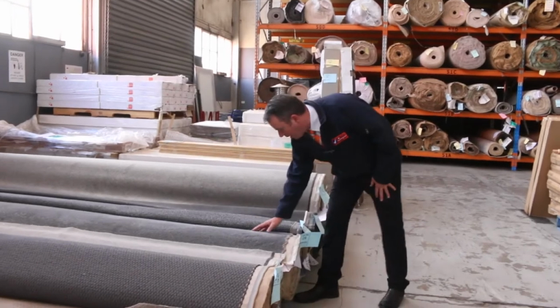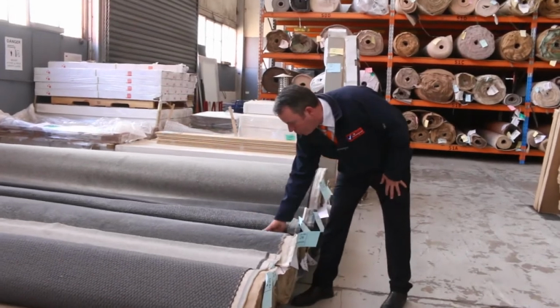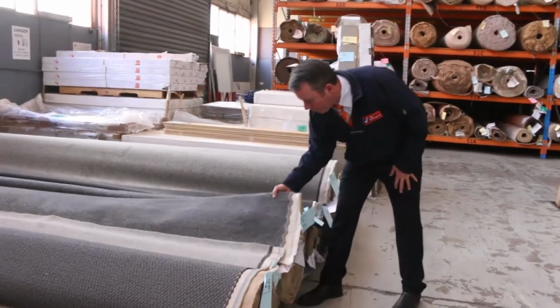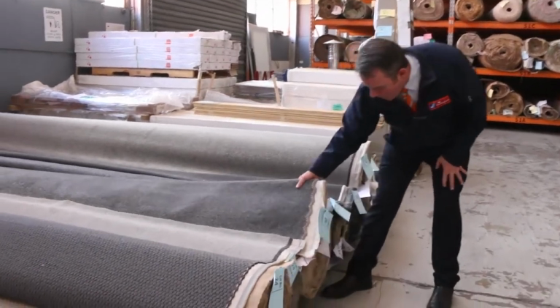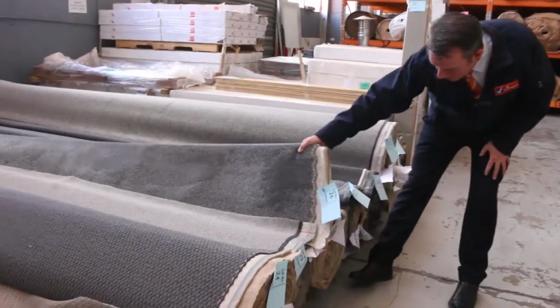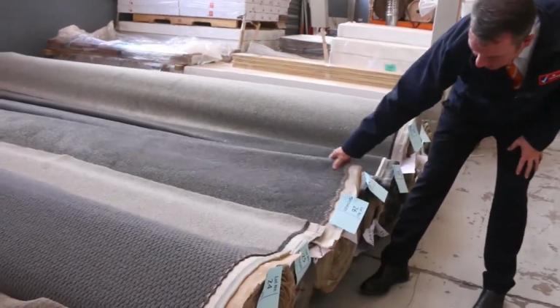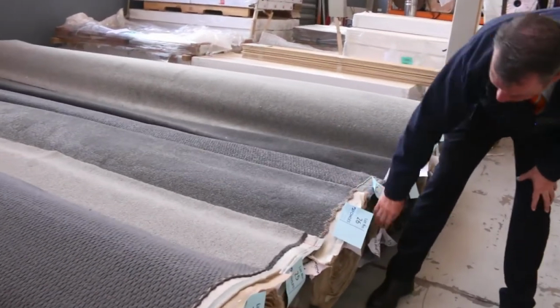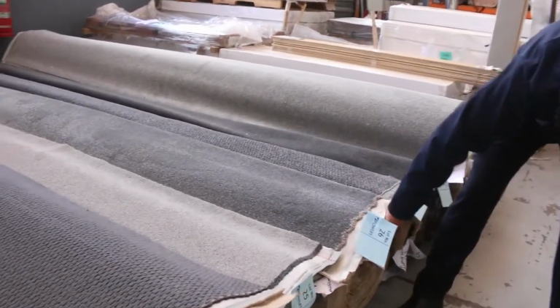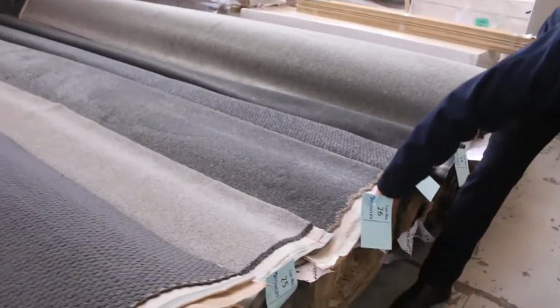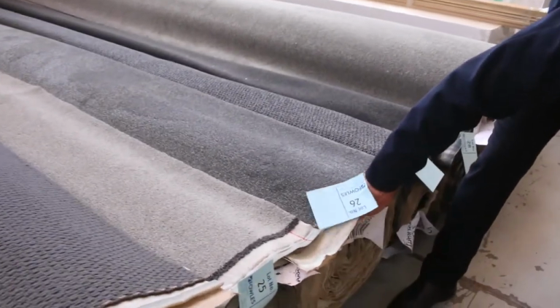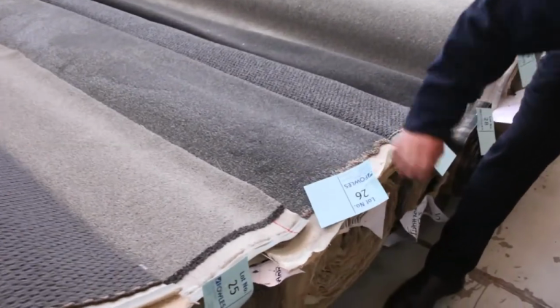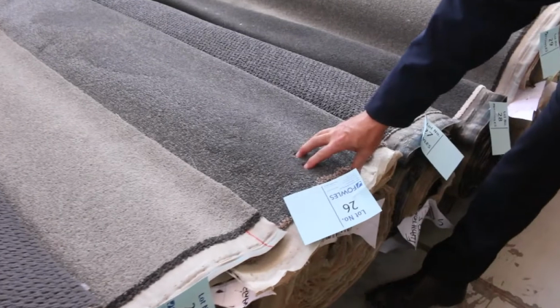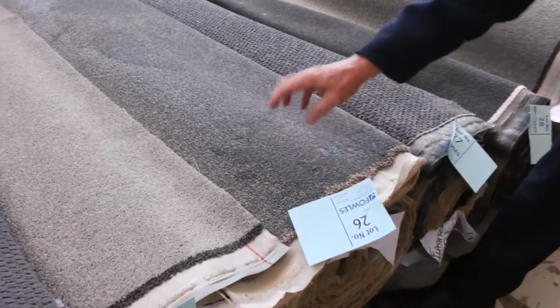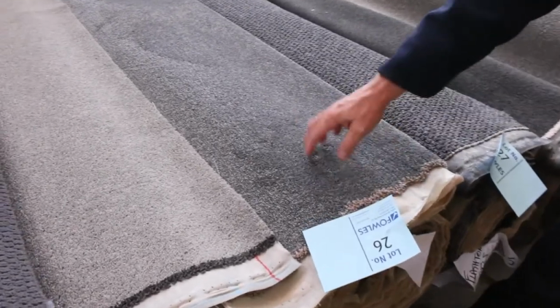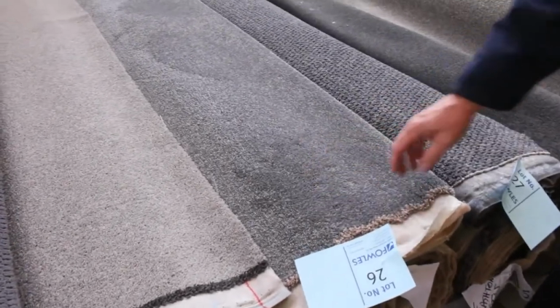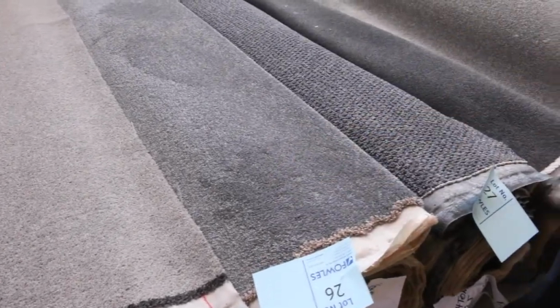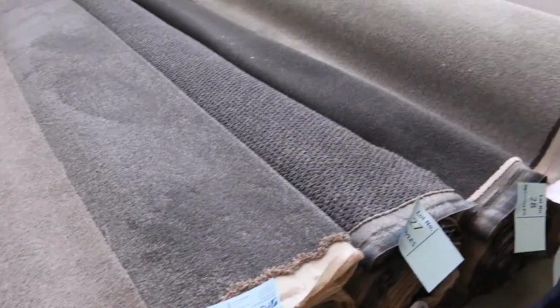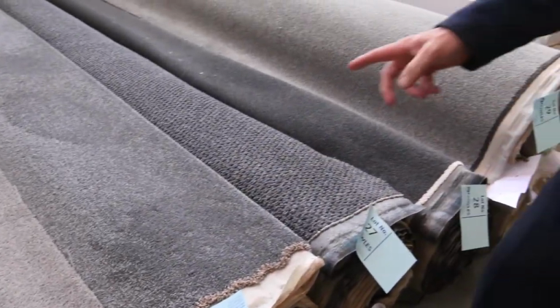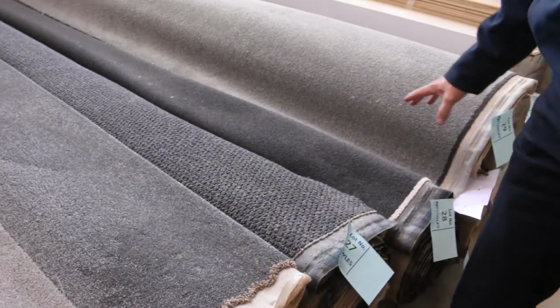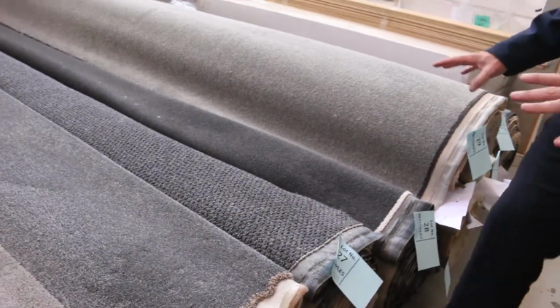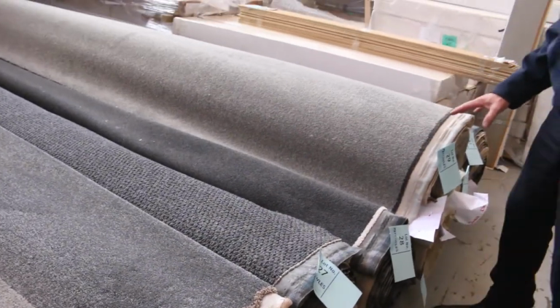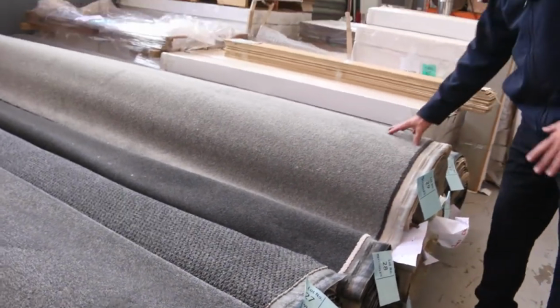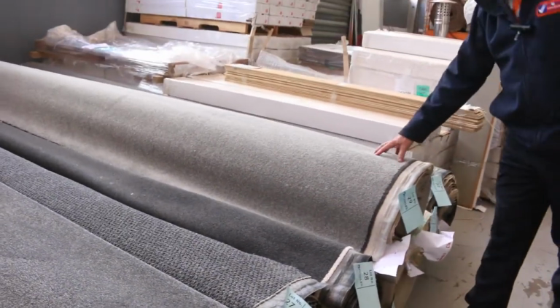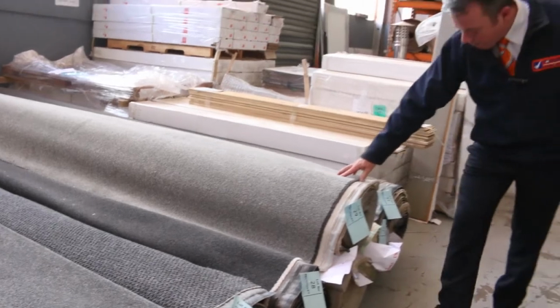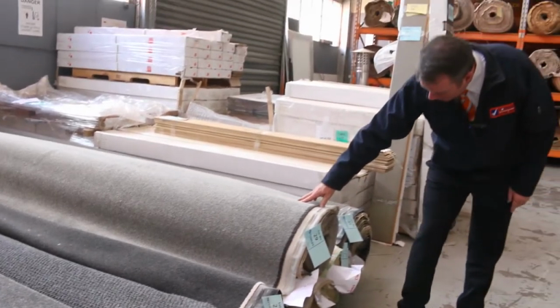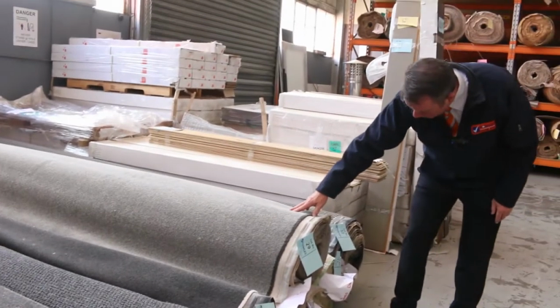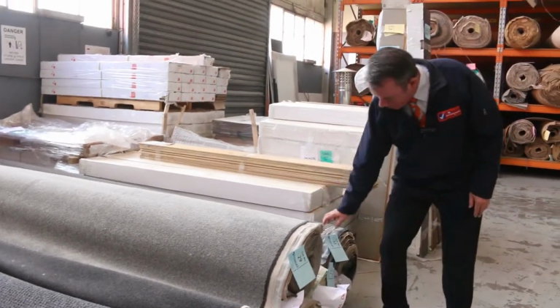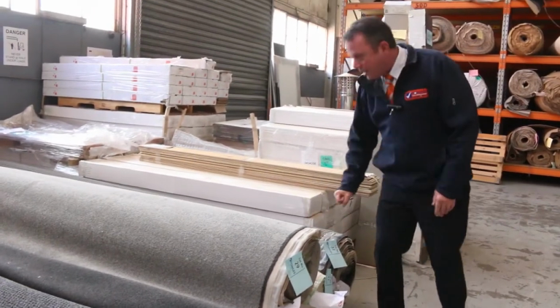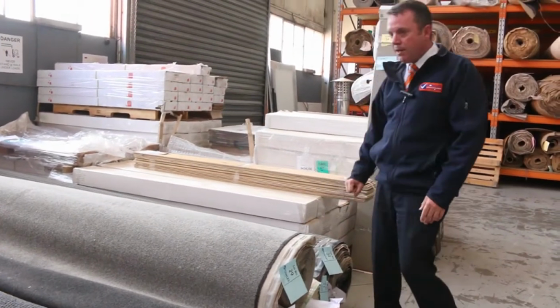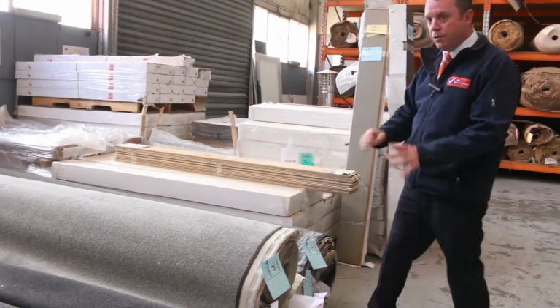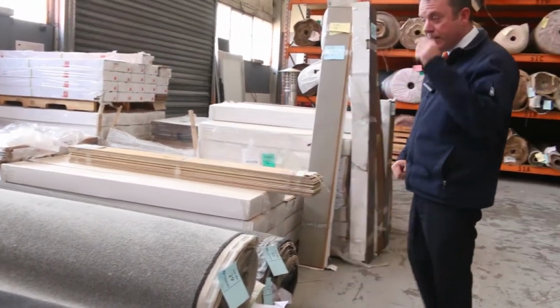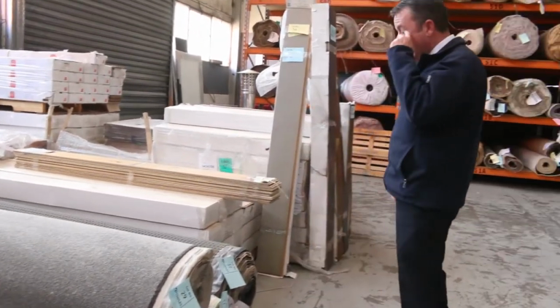Great colours — you've got the greys like lot number 26. This one here is 7.5 metres, that's actually going to do a couple of rooms. There's quite a few of those greys and charcoals to pick from in the first 32 lots, so a good range to get us away.